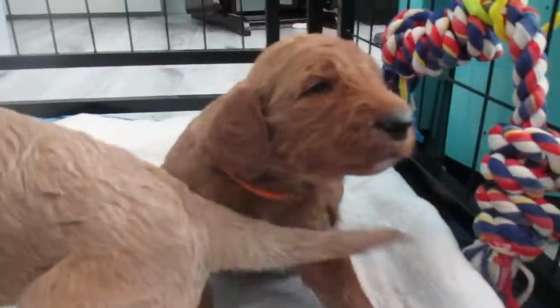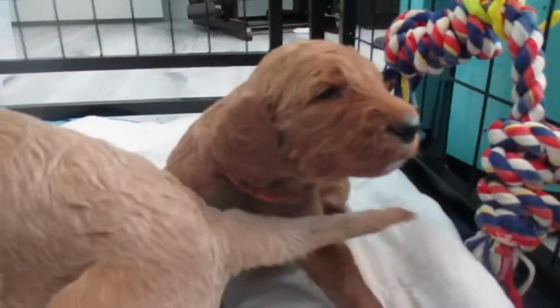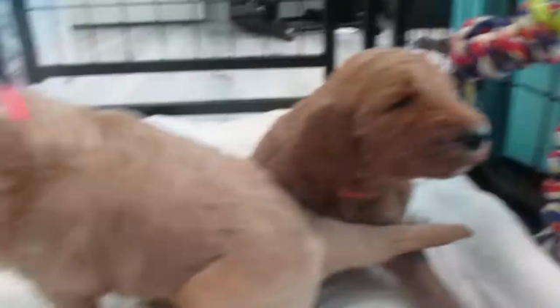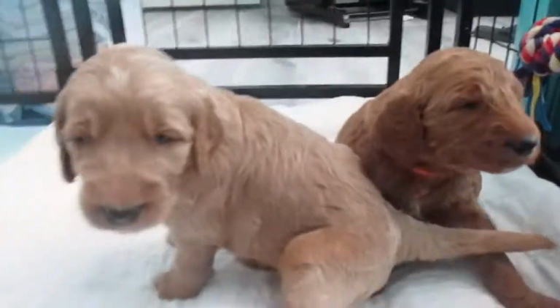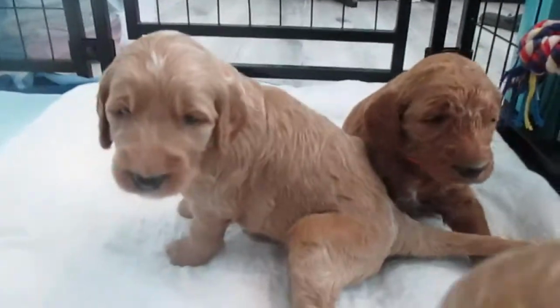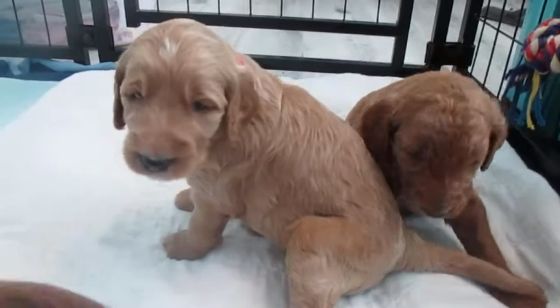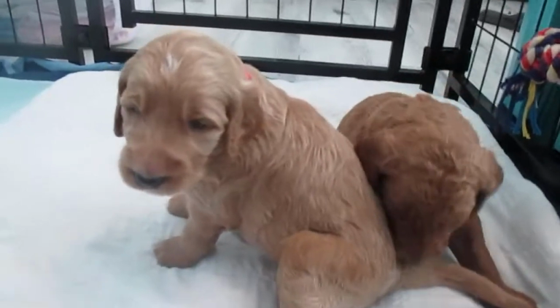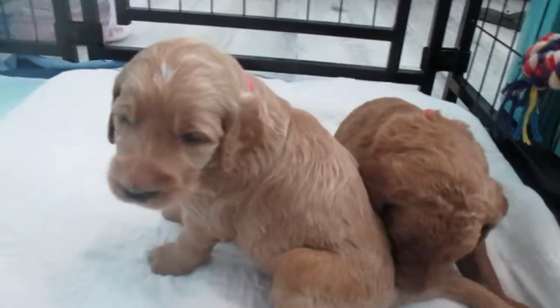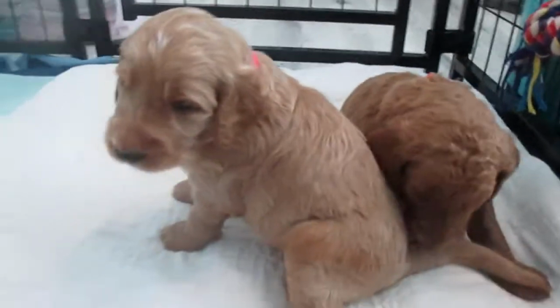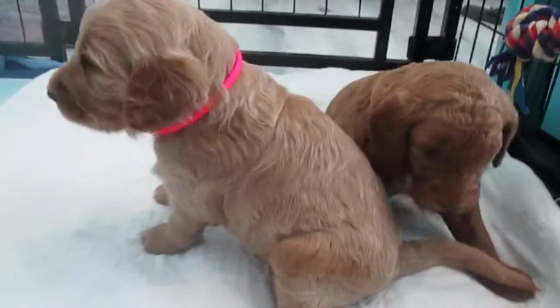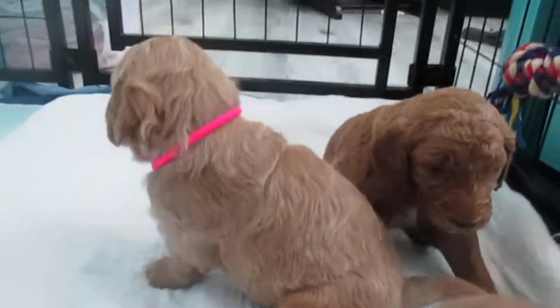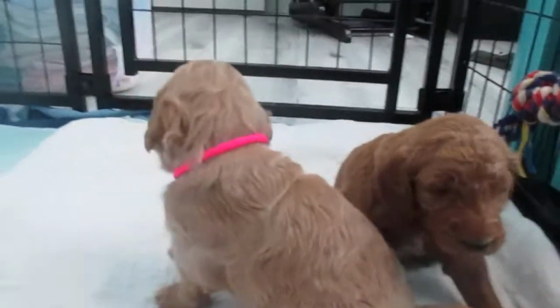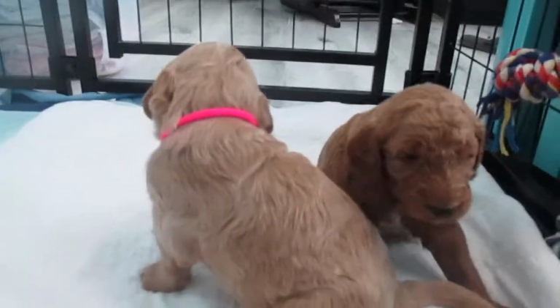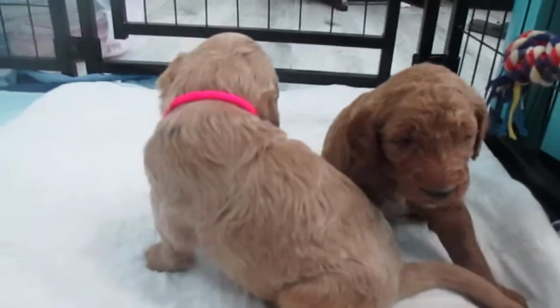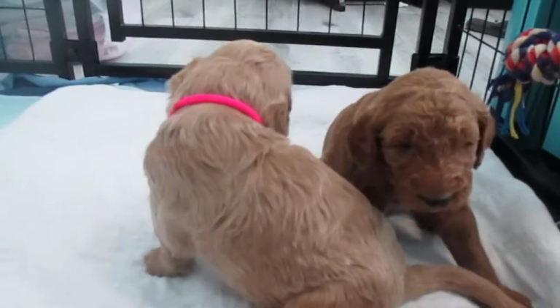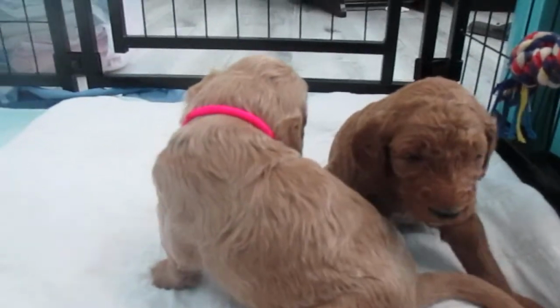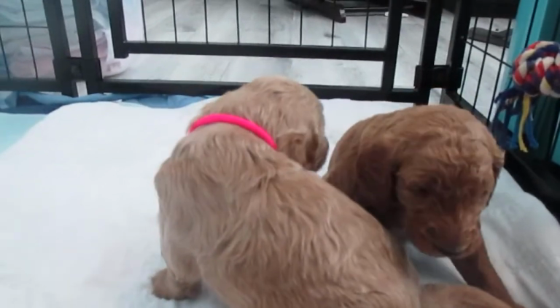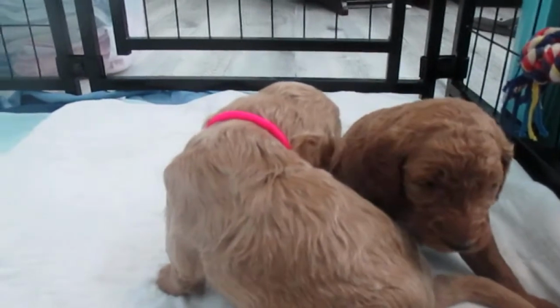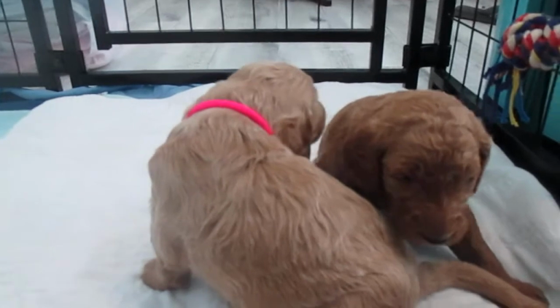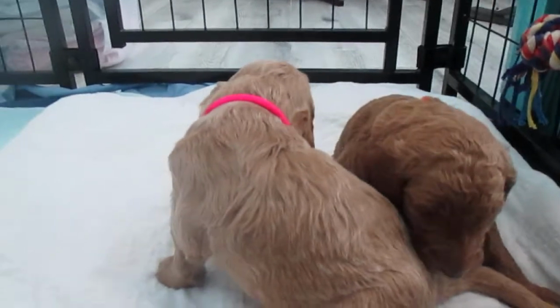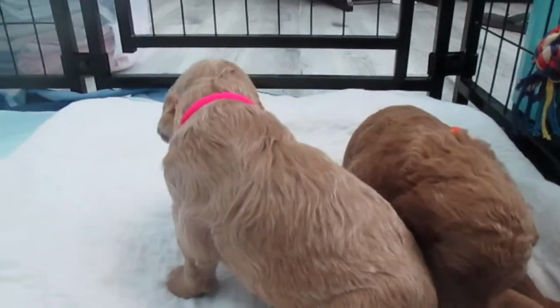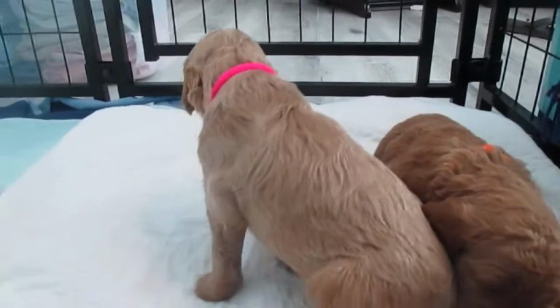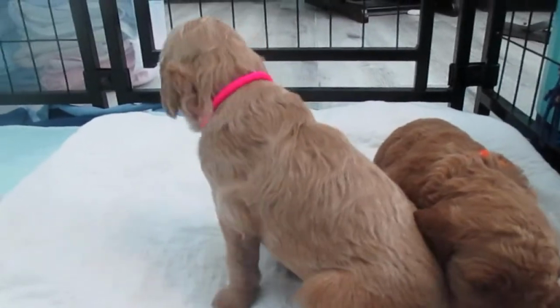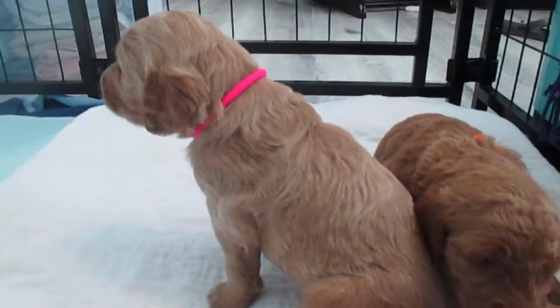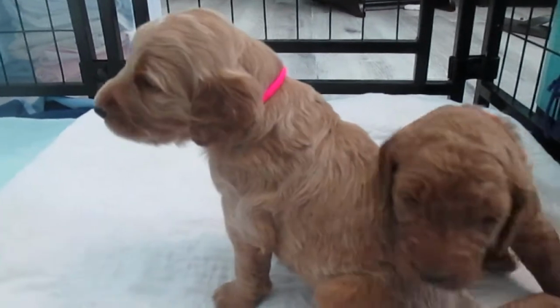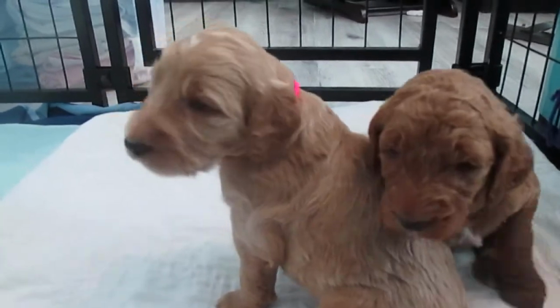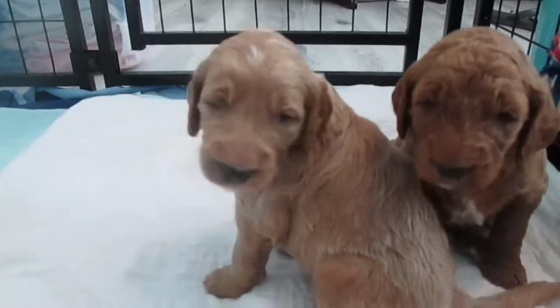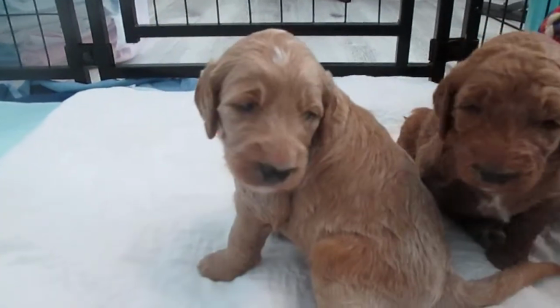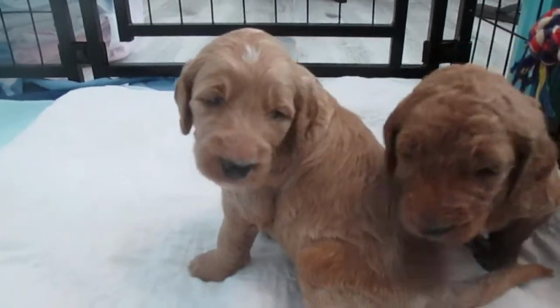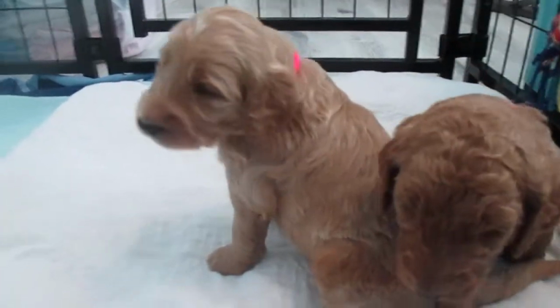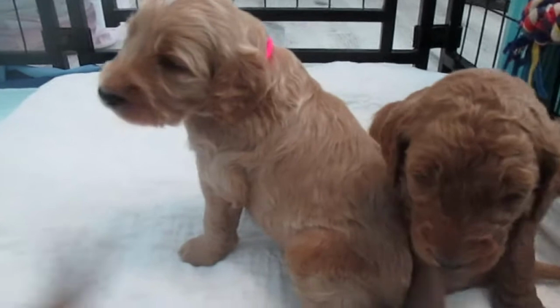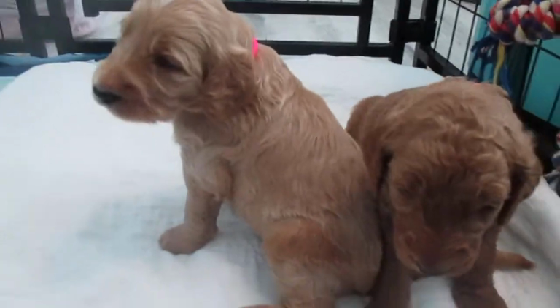Hi Shade, hi Serenity! Here are our two girls — as you can see, Shade is a little darker and Serenity is just a little lighter, but she'll still end up a nice apricot color.